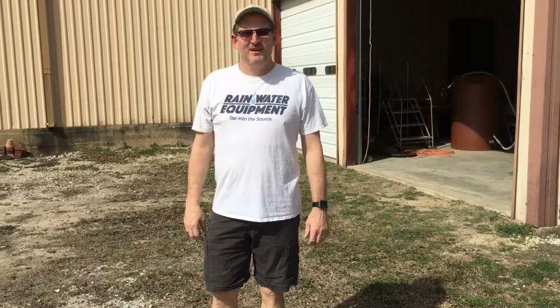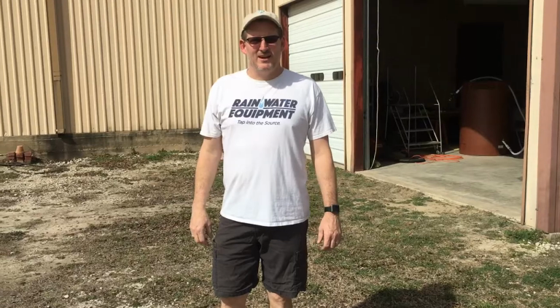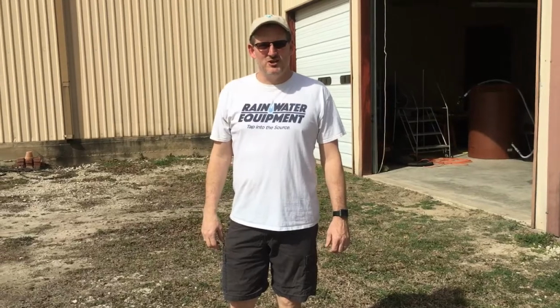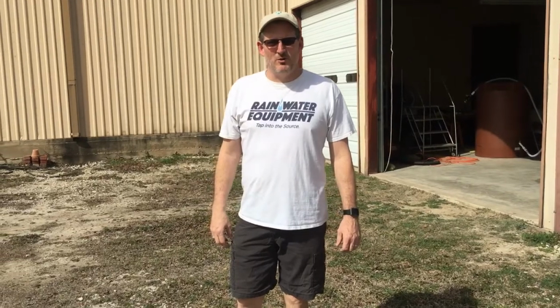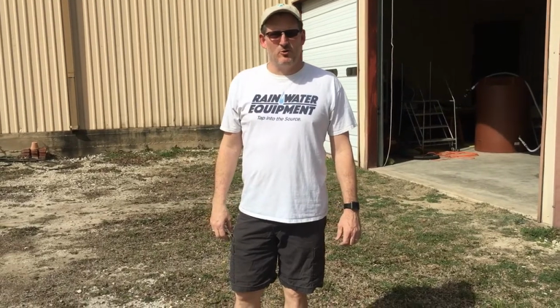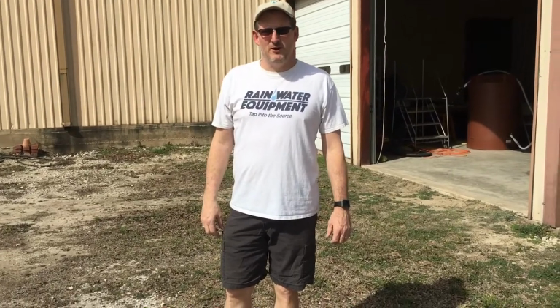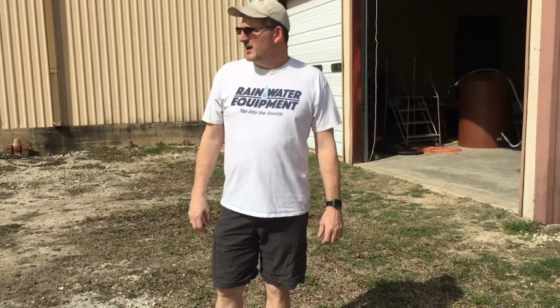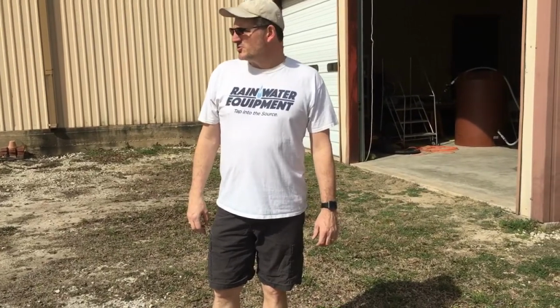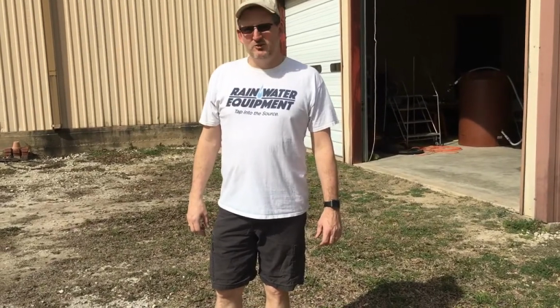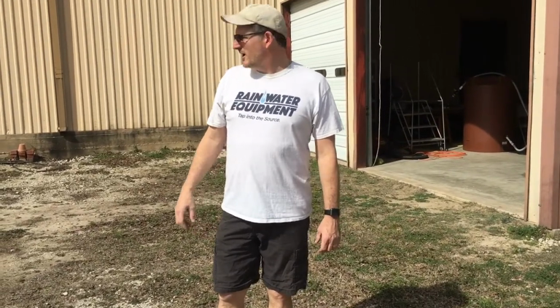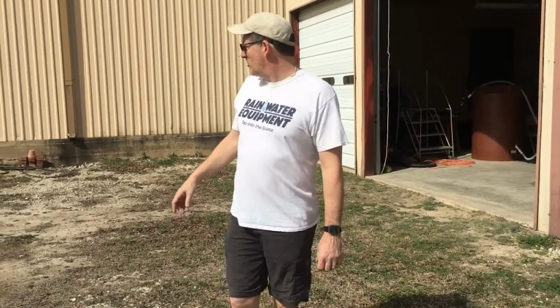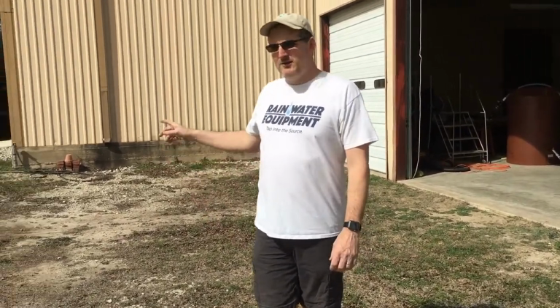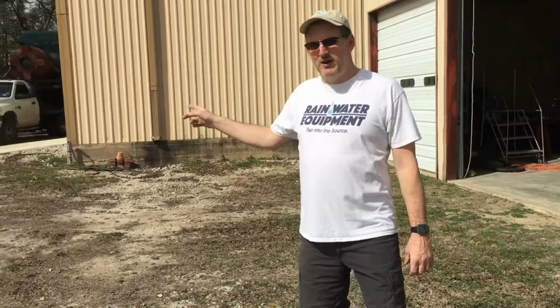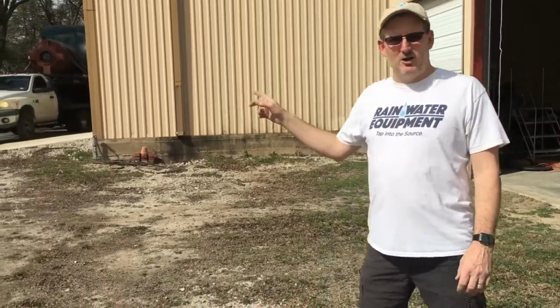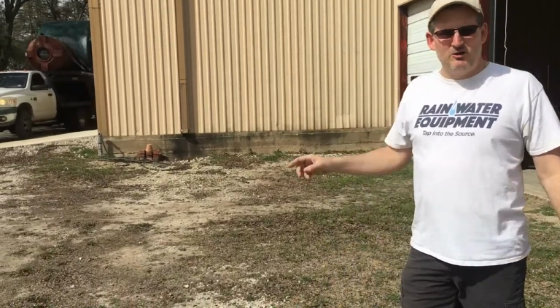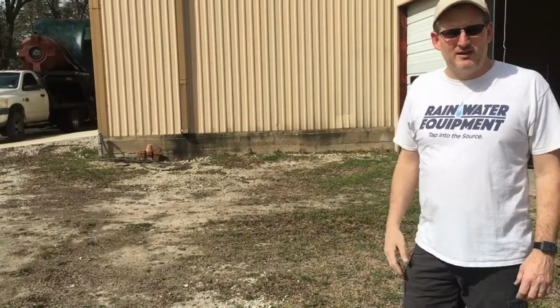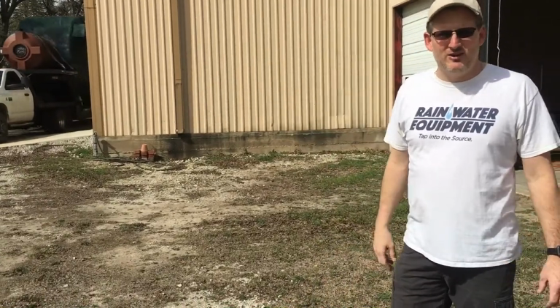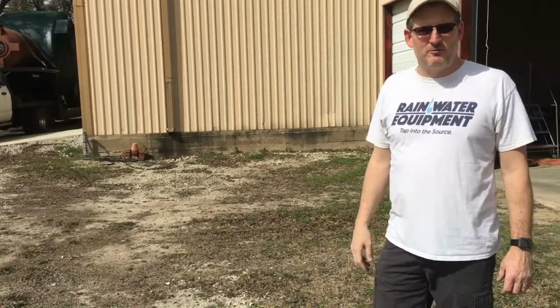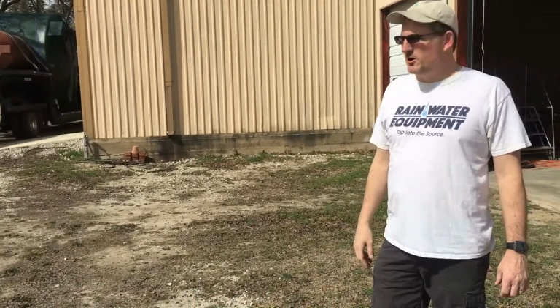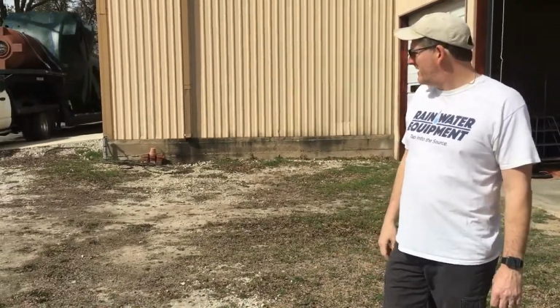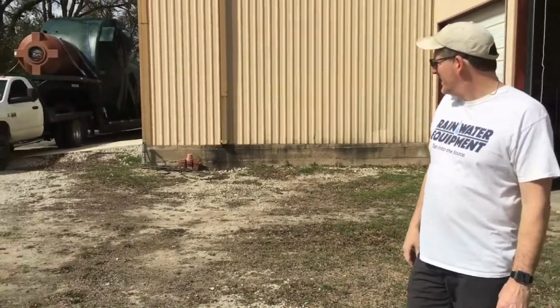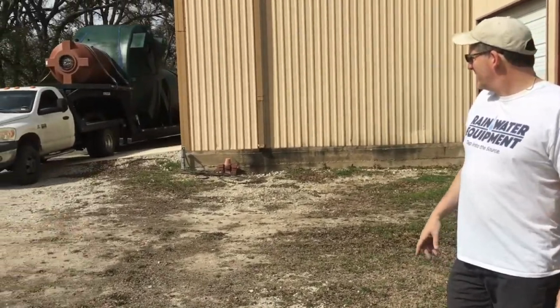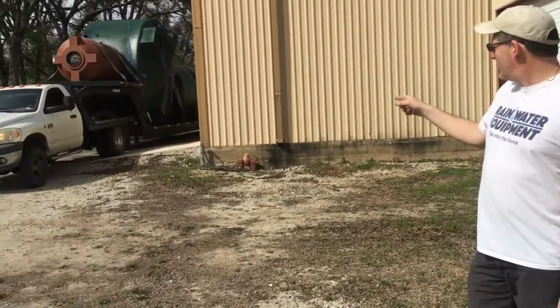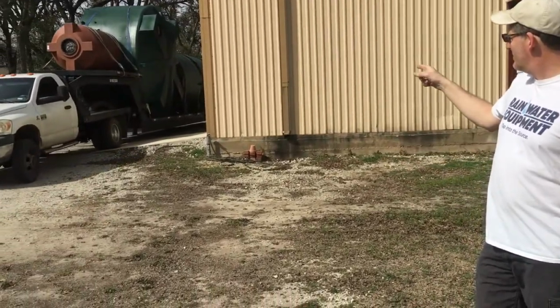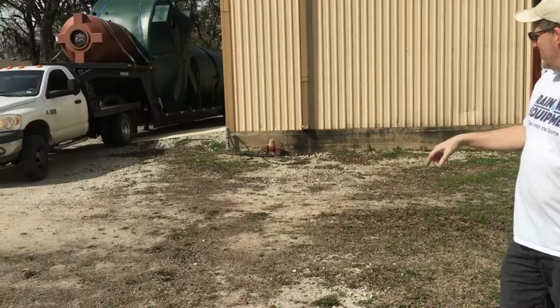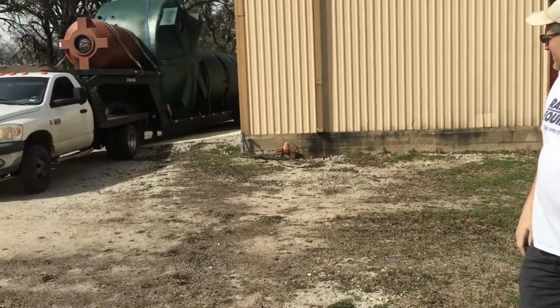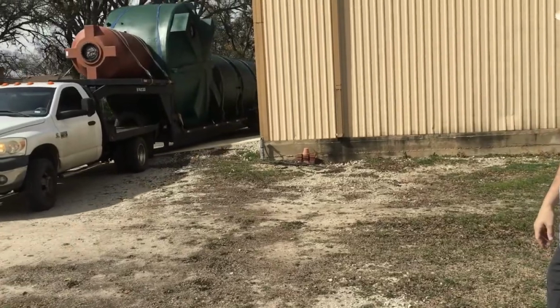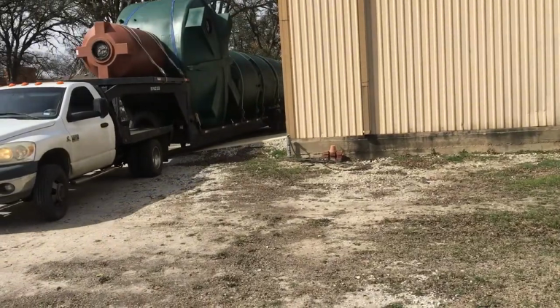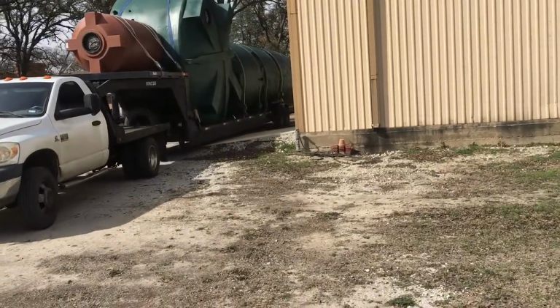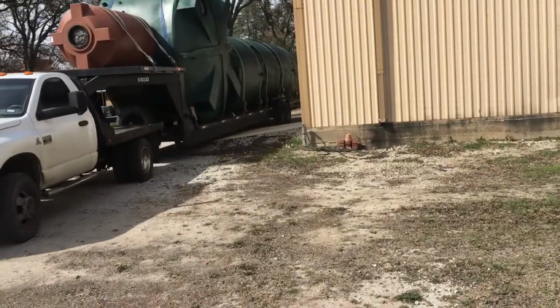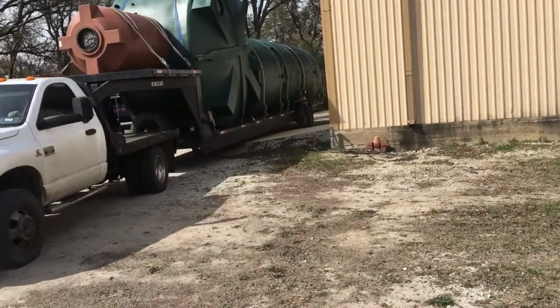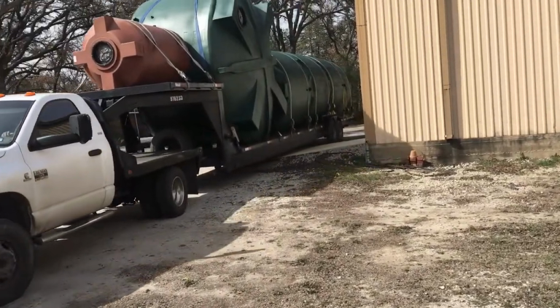Hey guys, Jim at Rainwater Equipment here. Just wanted to point out that we've got a large load of polytanks coming in from Polymark today. See here, it comes over the hill with a 5,000 gallon.